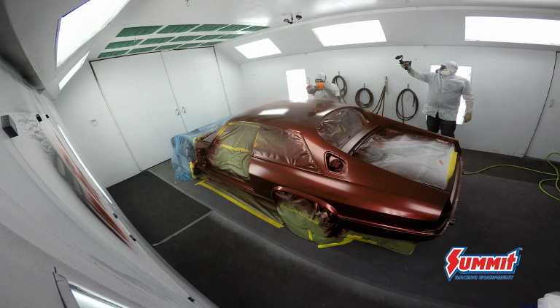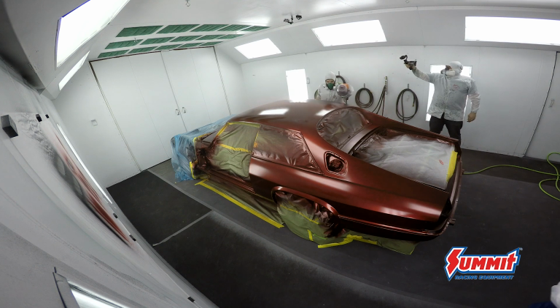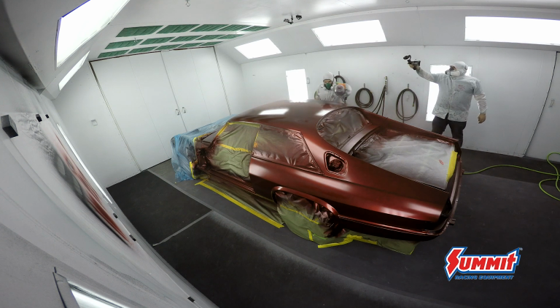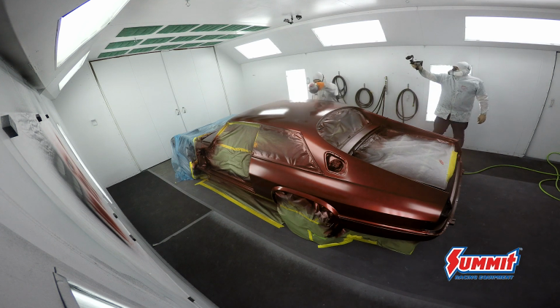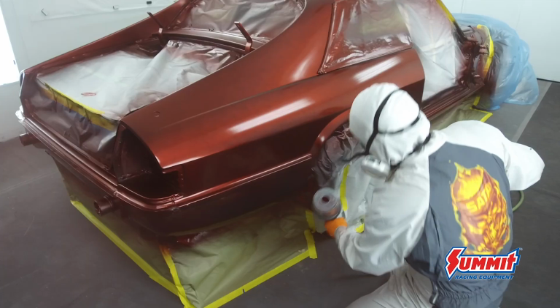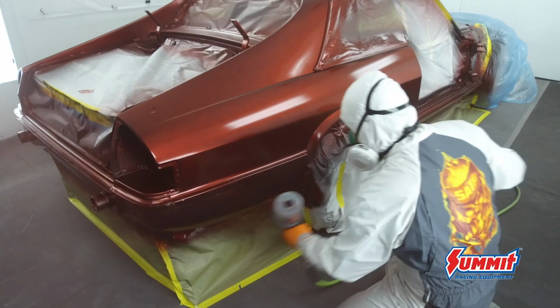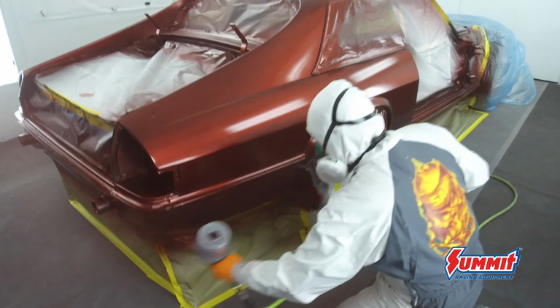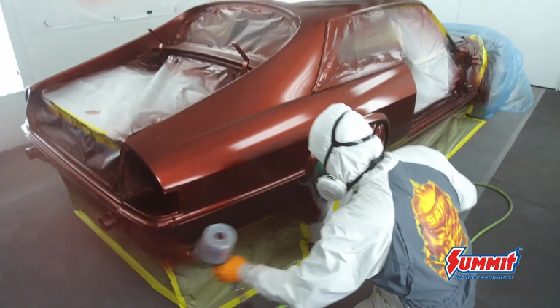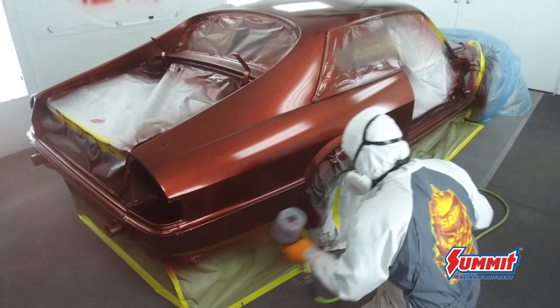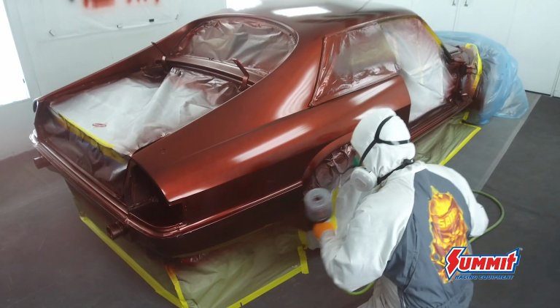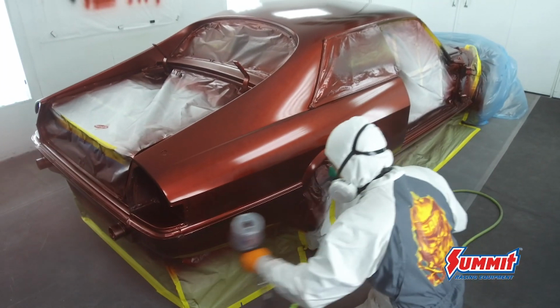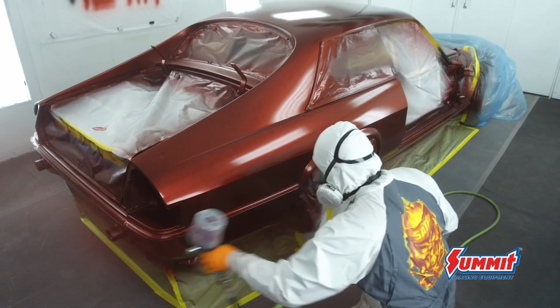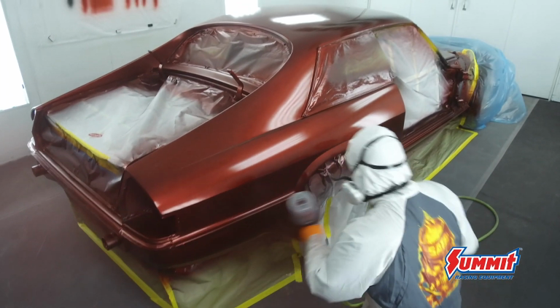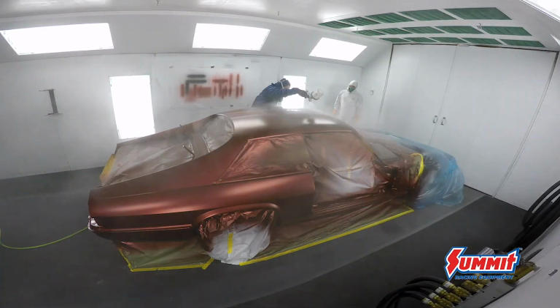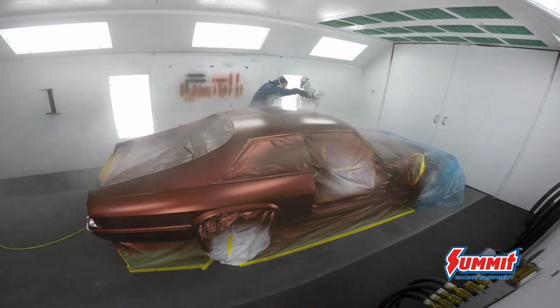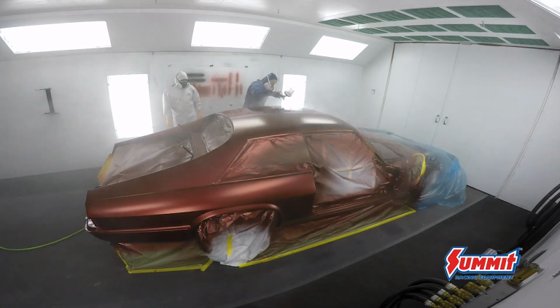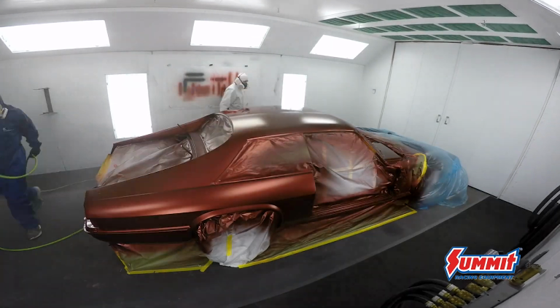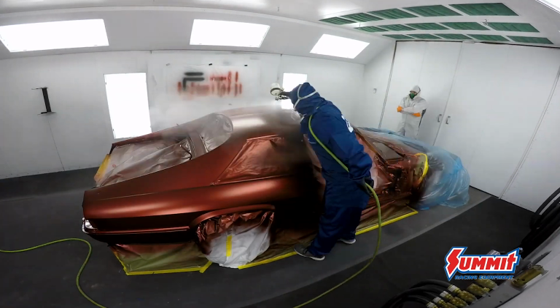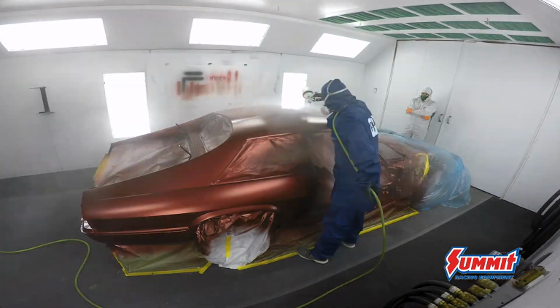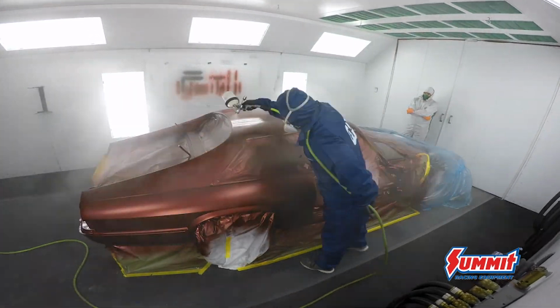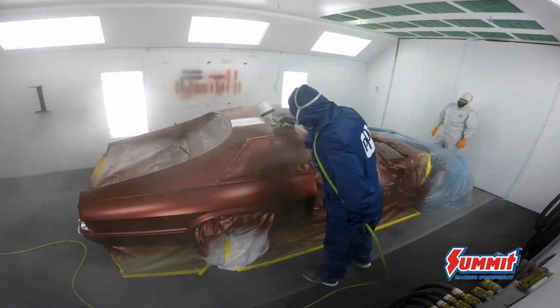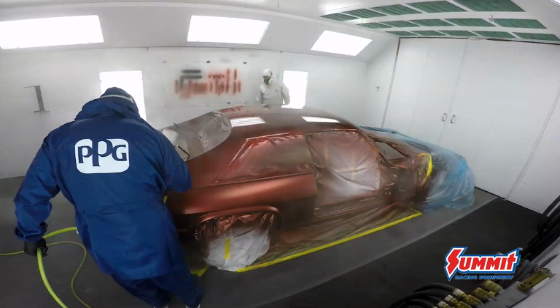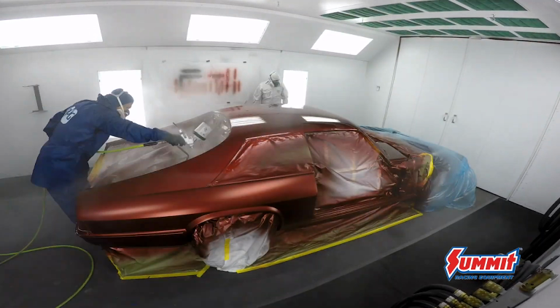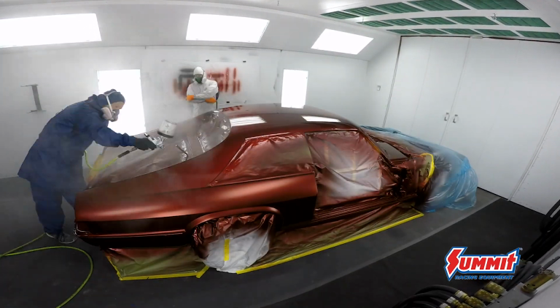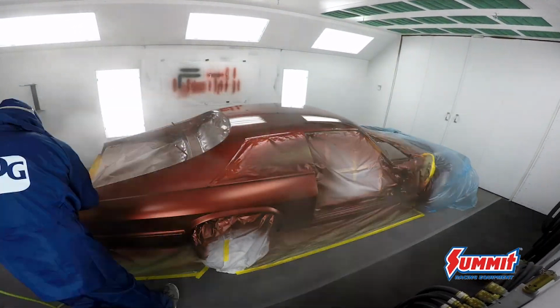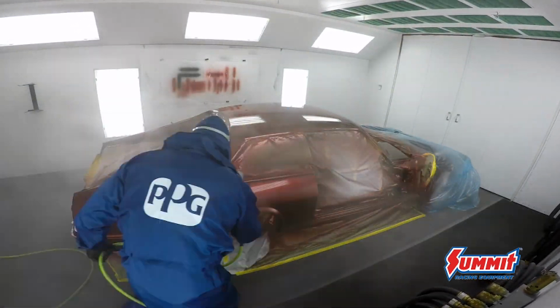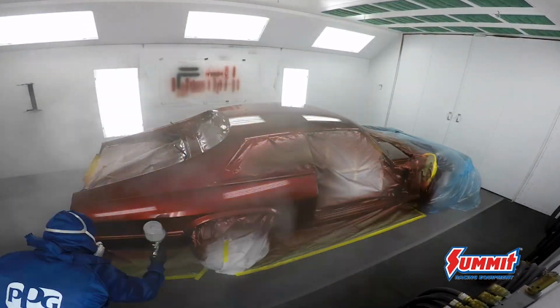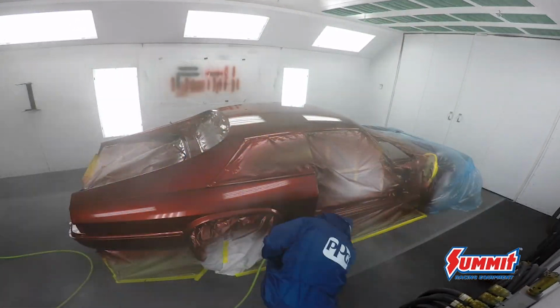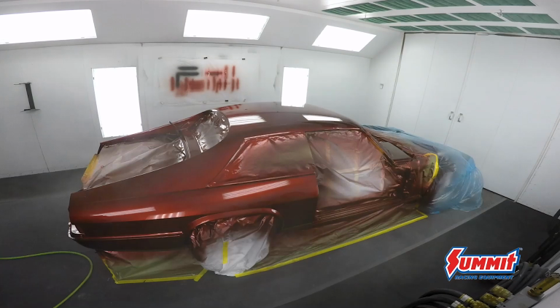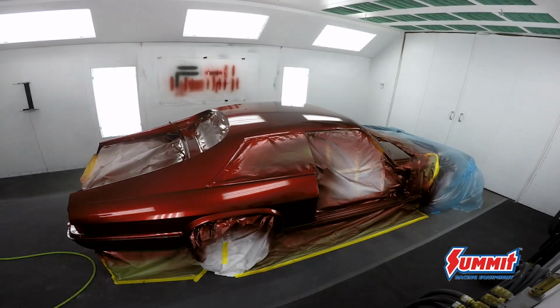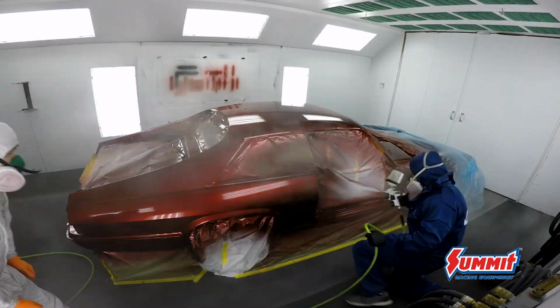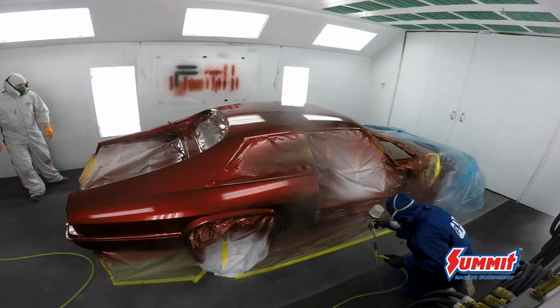We used five coats of a clear coat that's designed for three max, and the reason we were able to do that is because of Randy's technique, his reducer selection, and the way he understands paint.